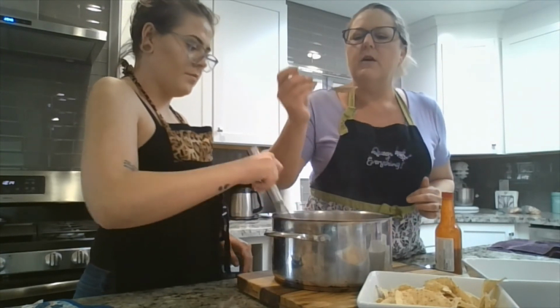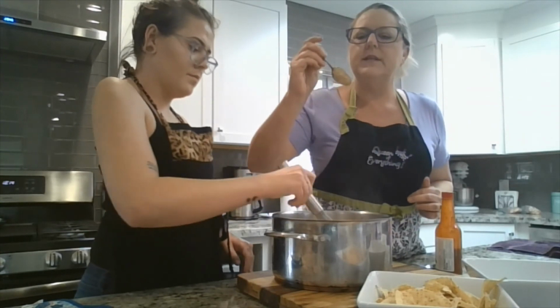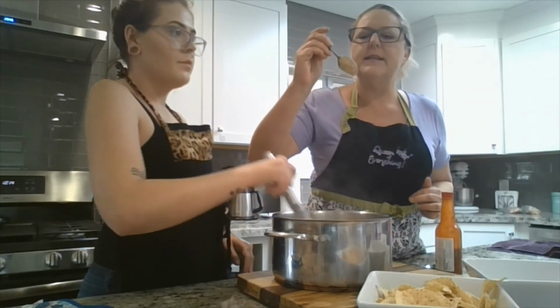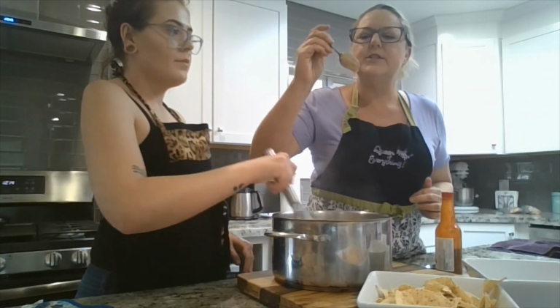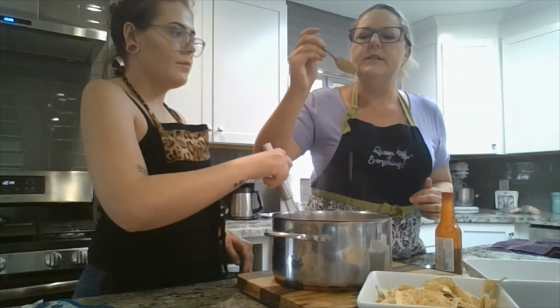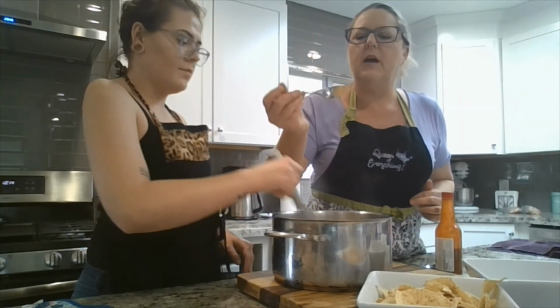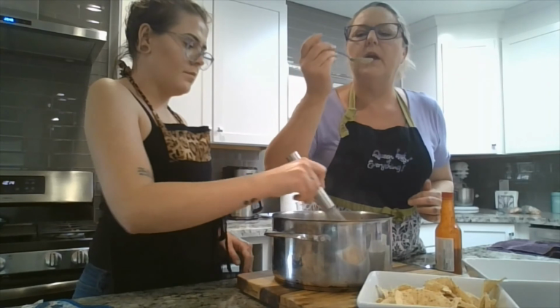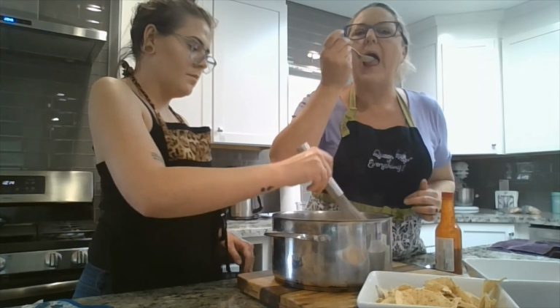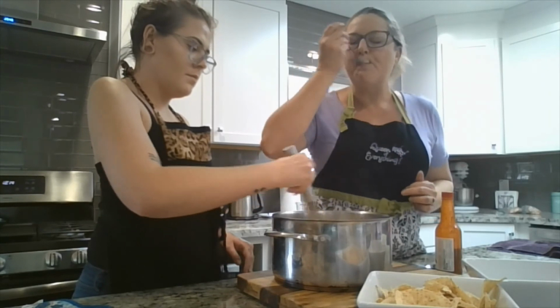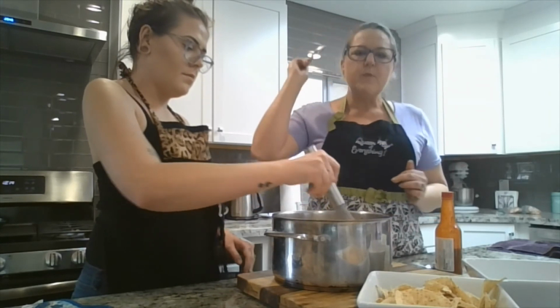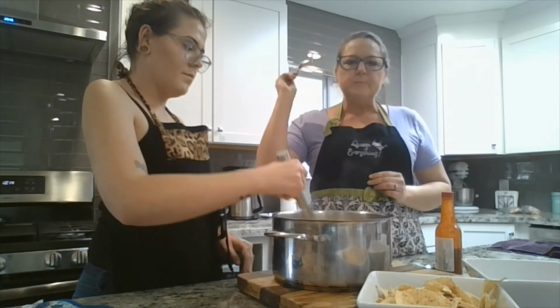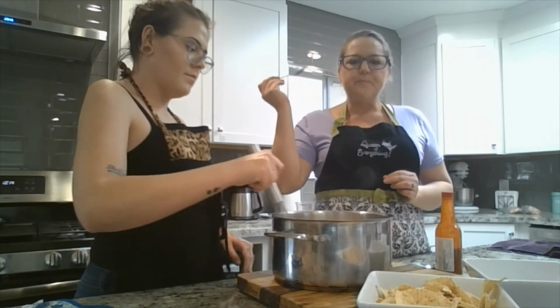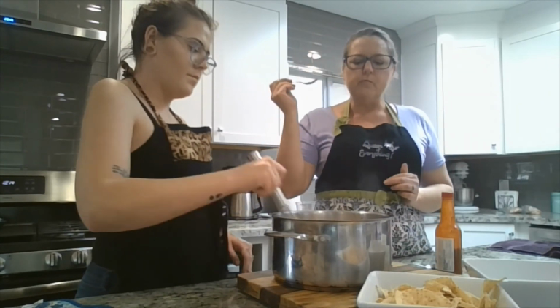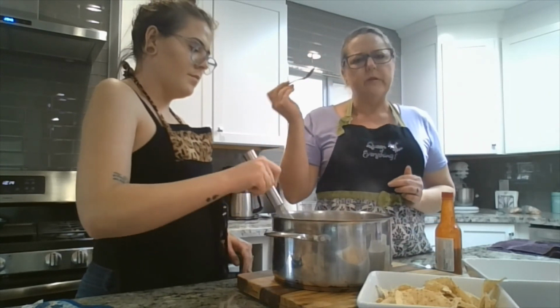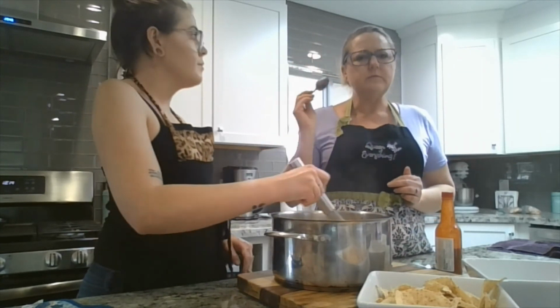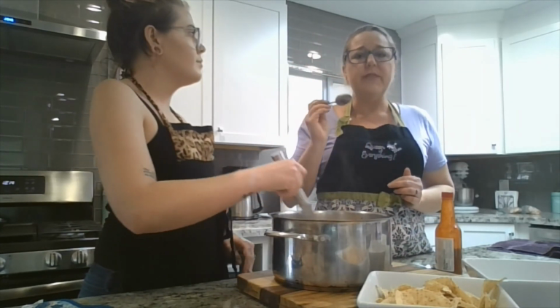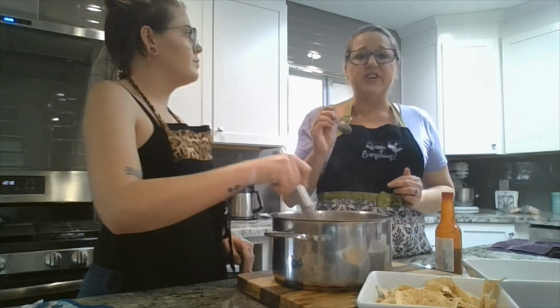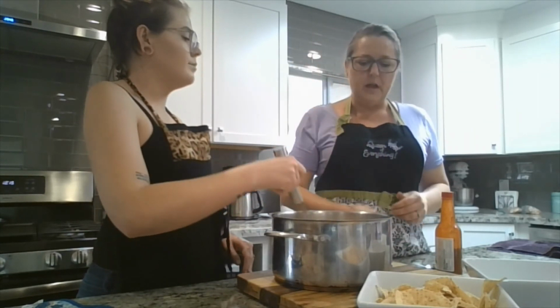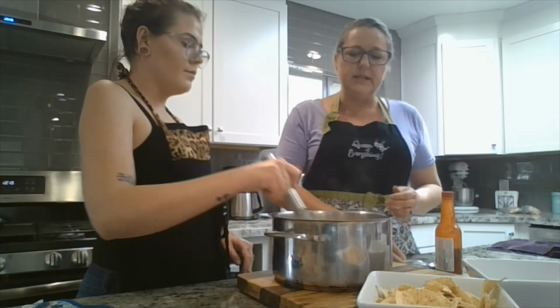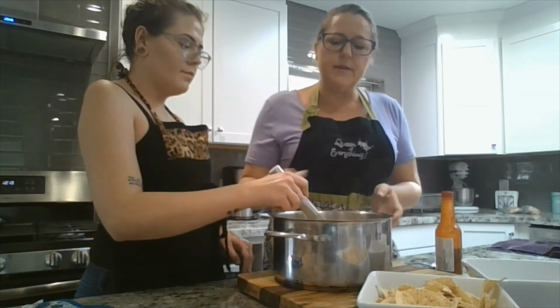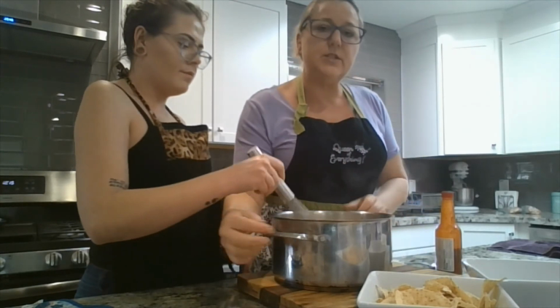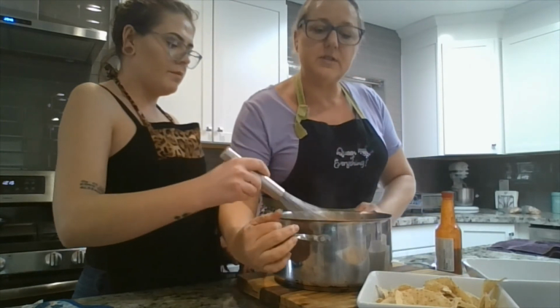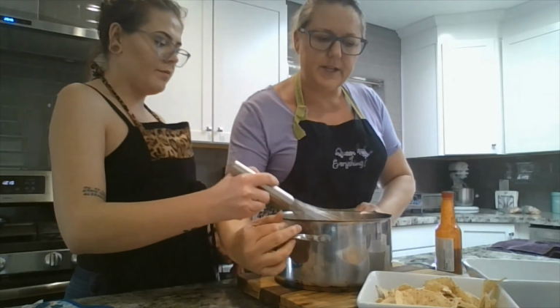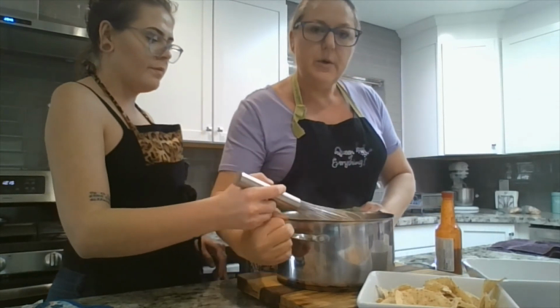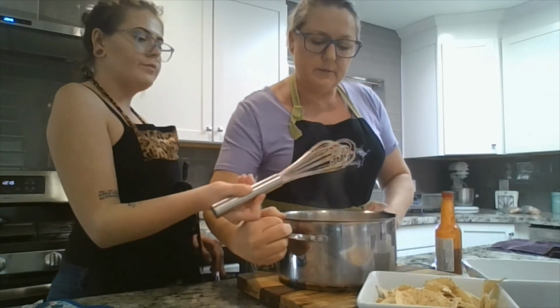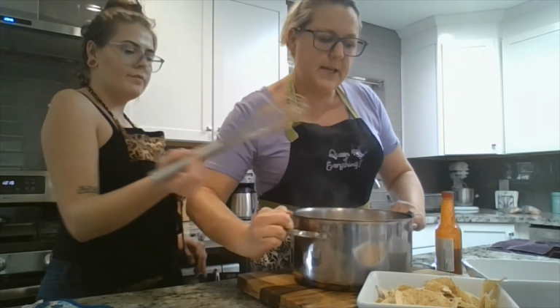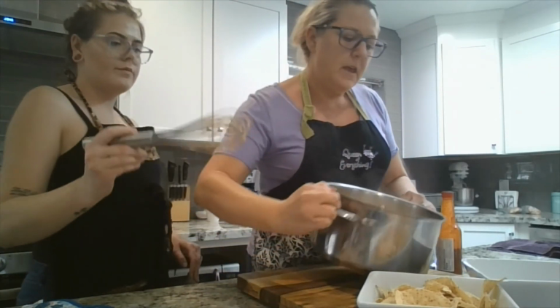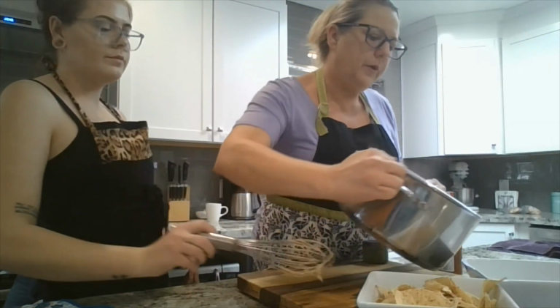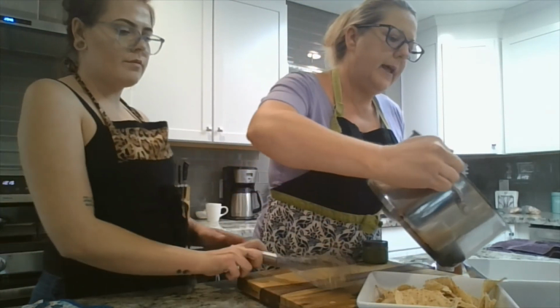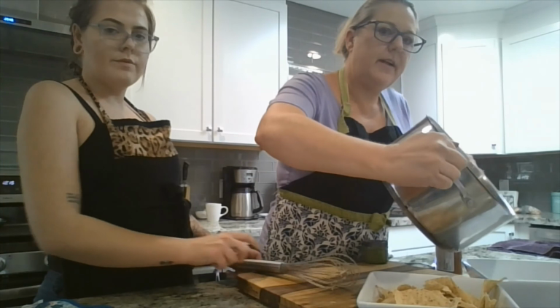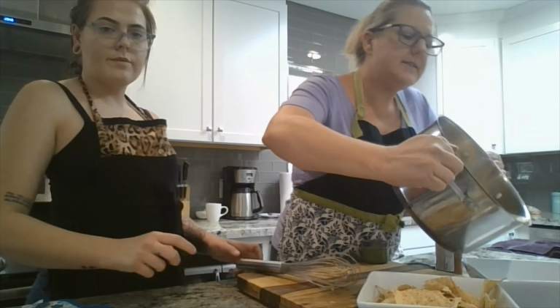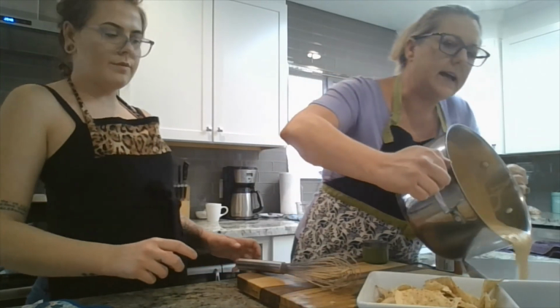That's nice and cheesy. Yummy. That's good. So let's pour this into our serving dish. We've got some chips here. Now we're going to have a snack.